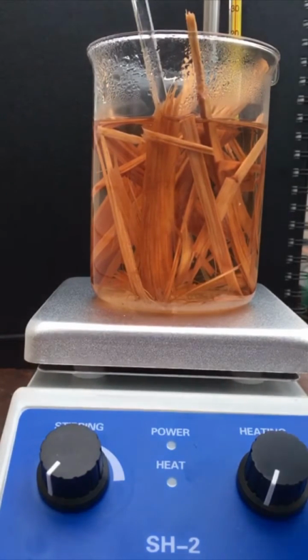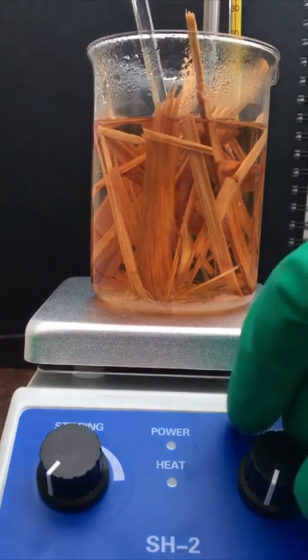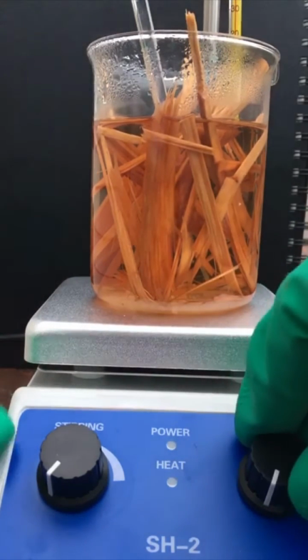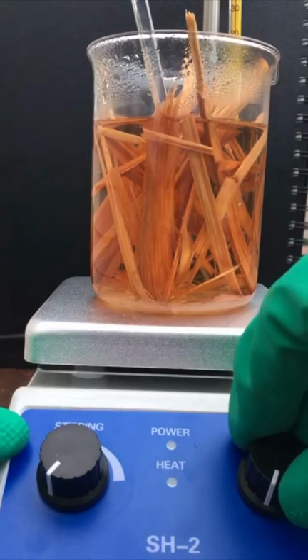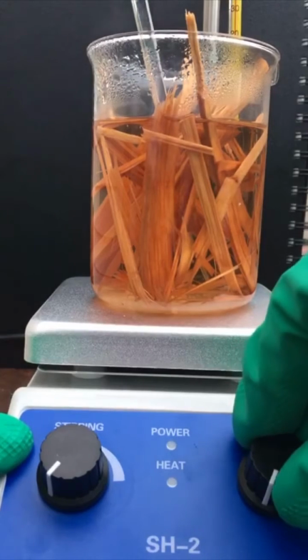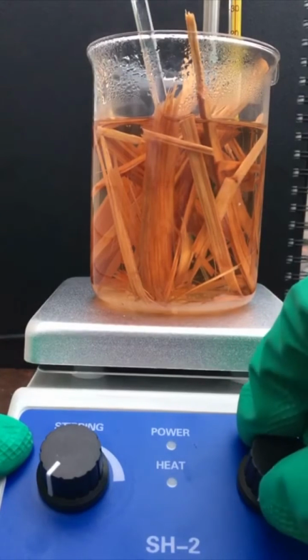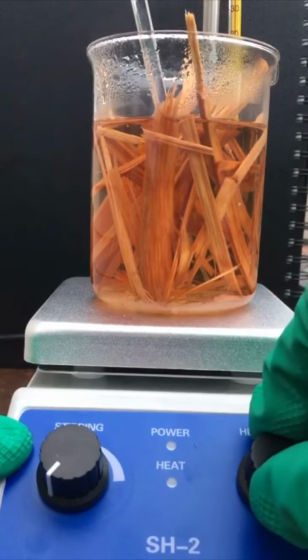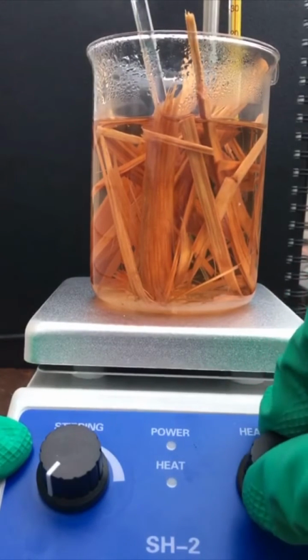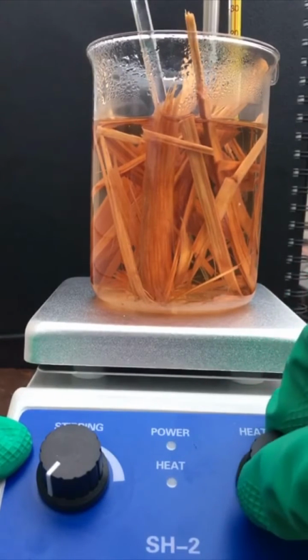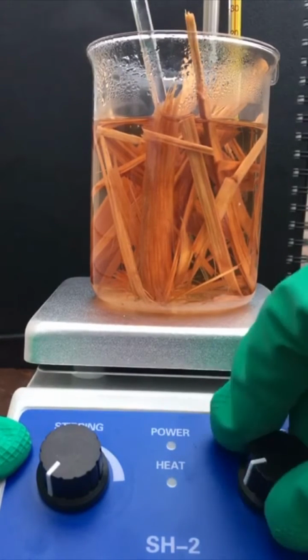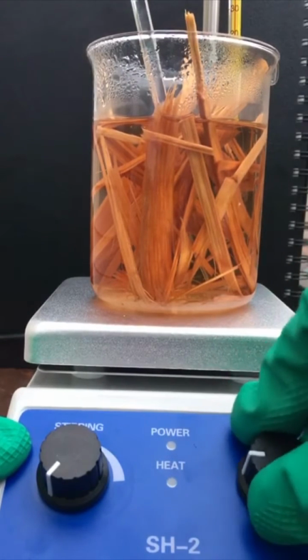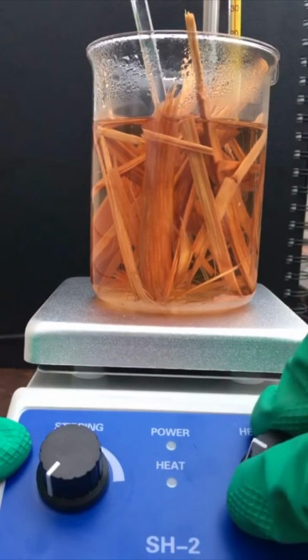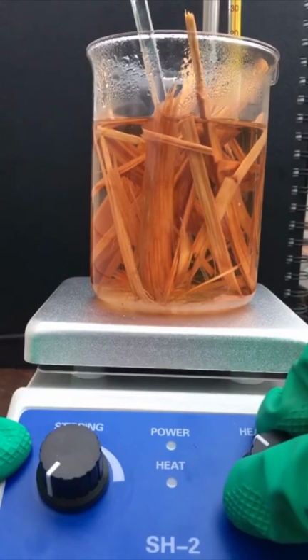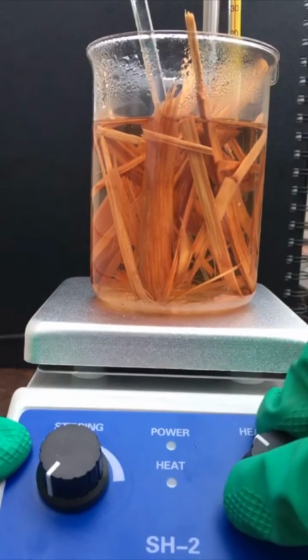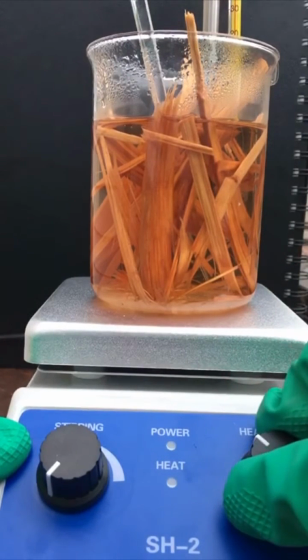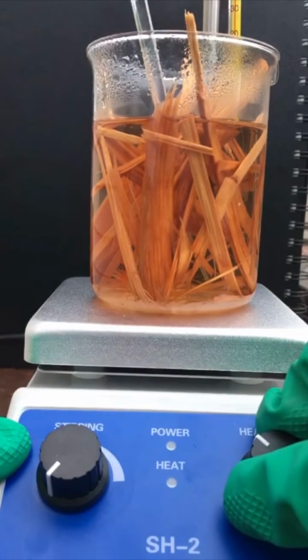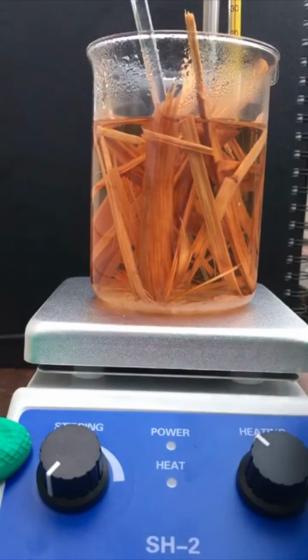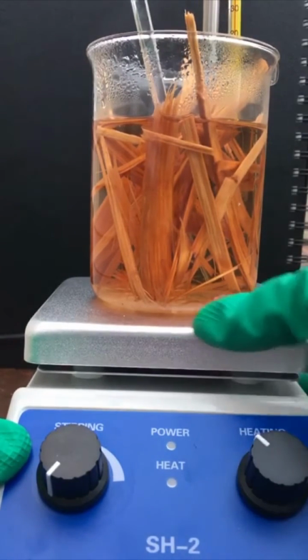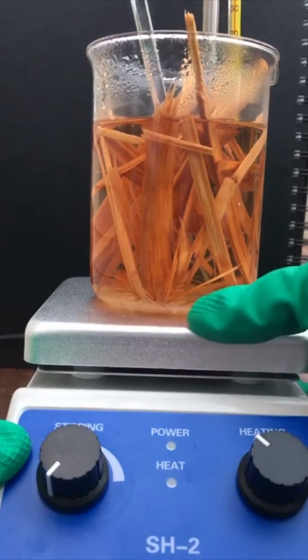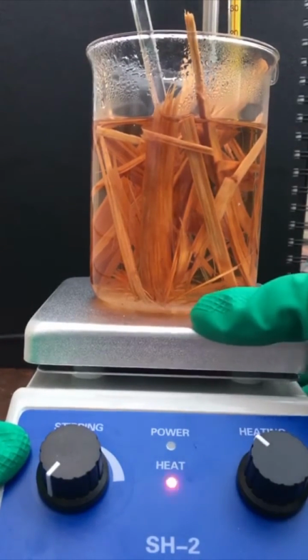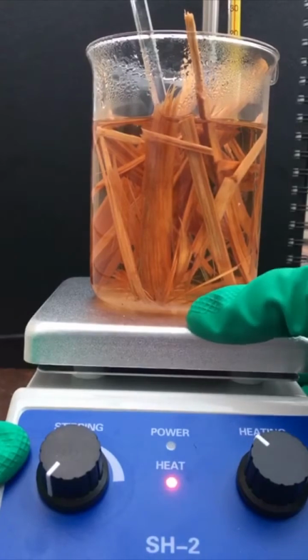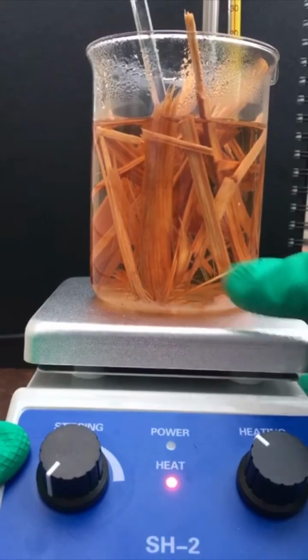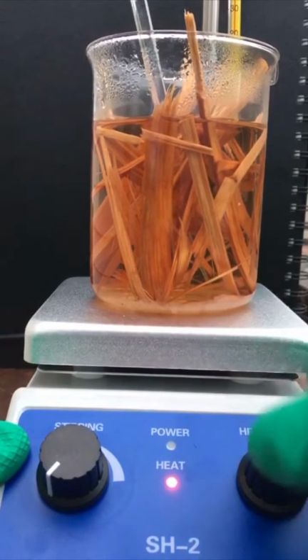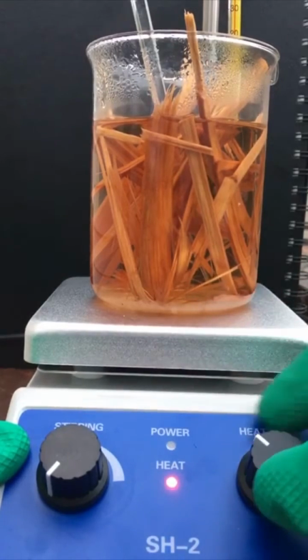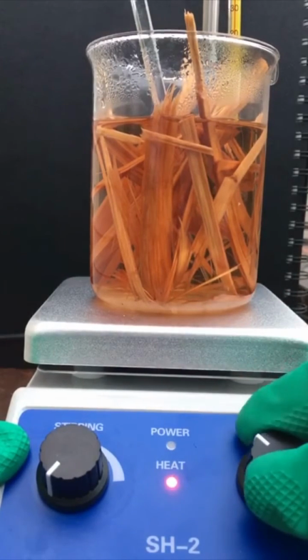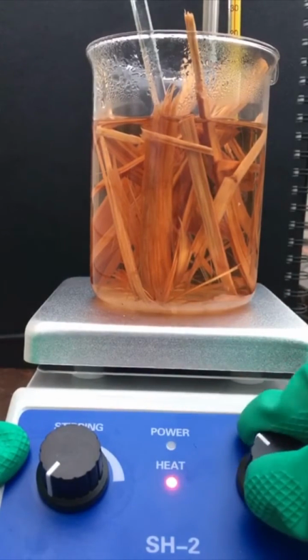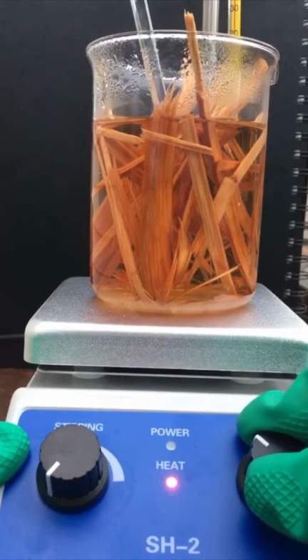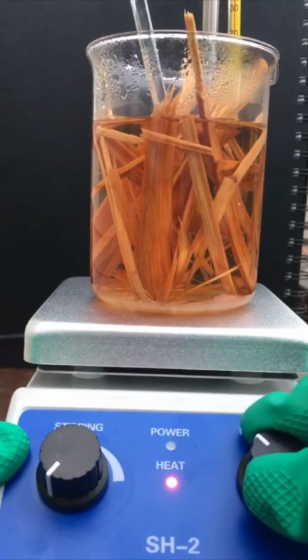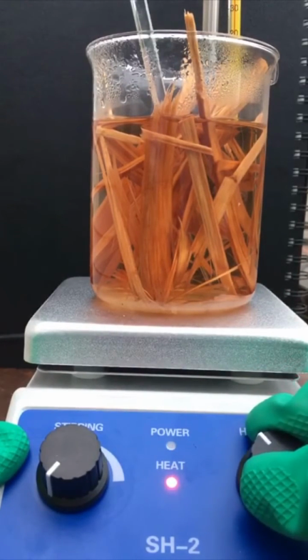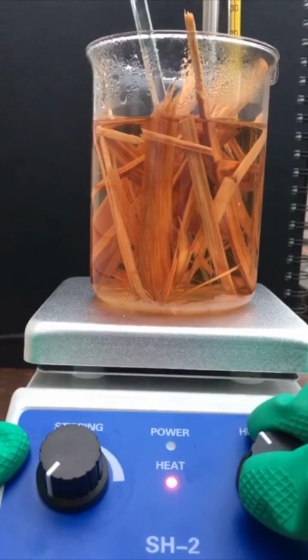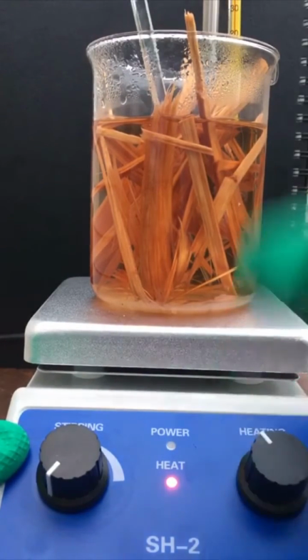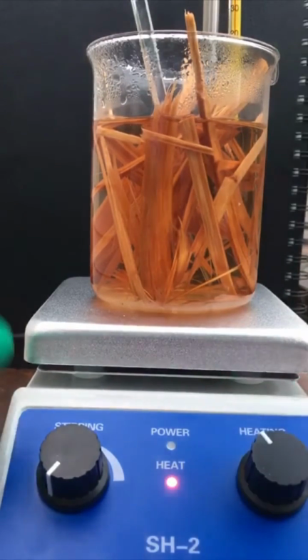Now I'm going to turn on the heat, and this should help destroy the lignins, fats, and oils, and make them dissolve in the sodium hydroxide solution, which we will later decant.